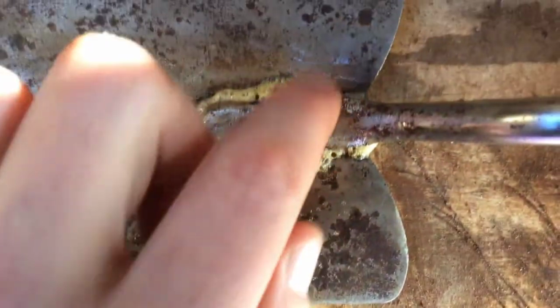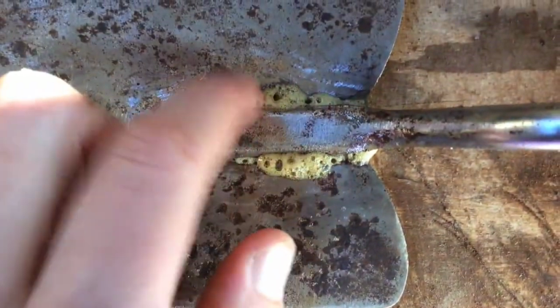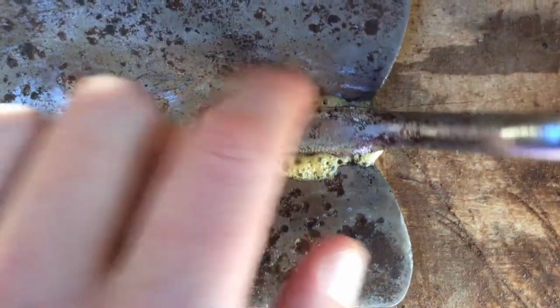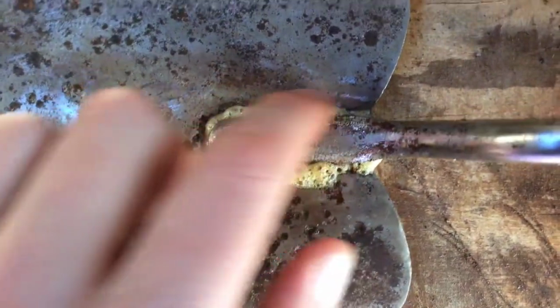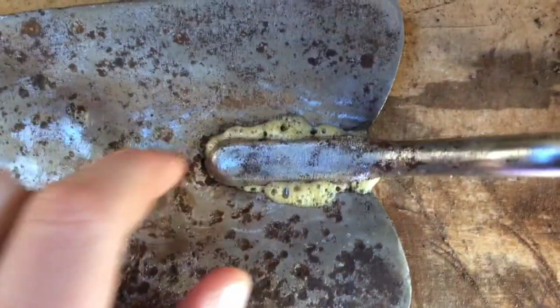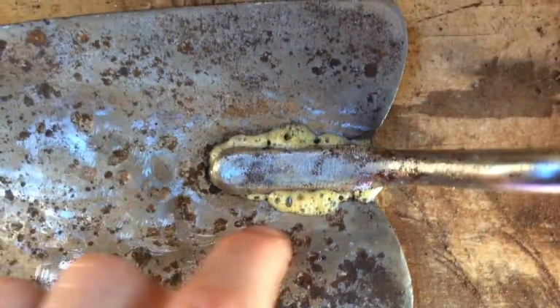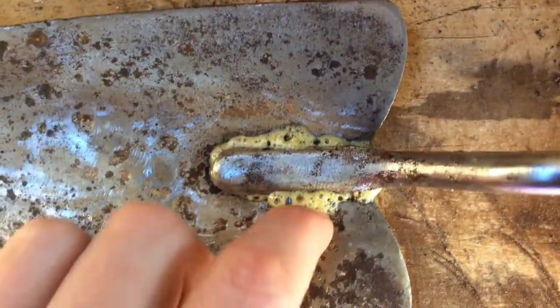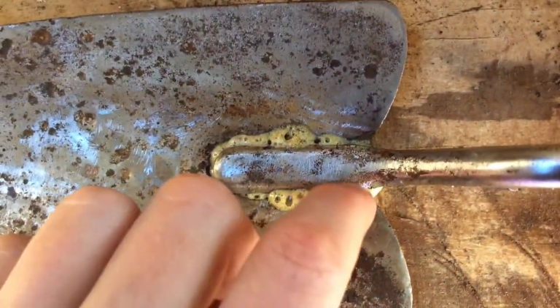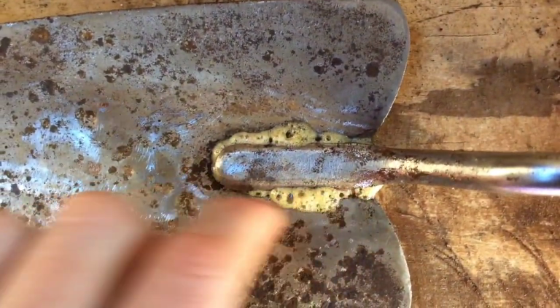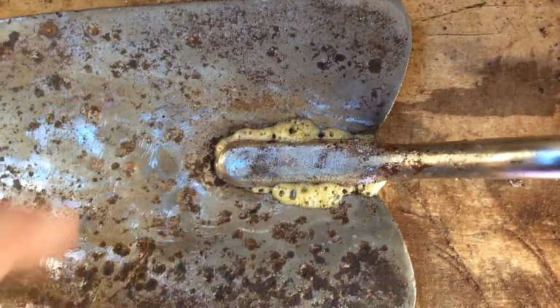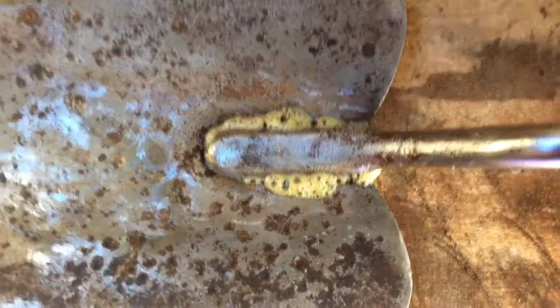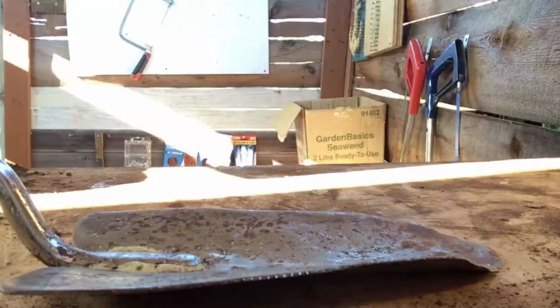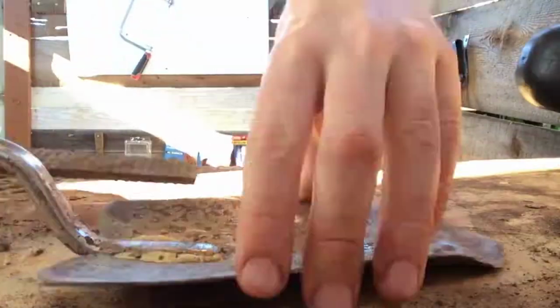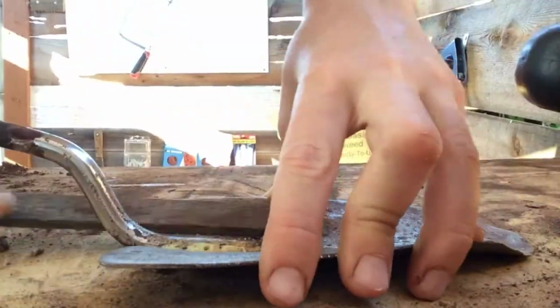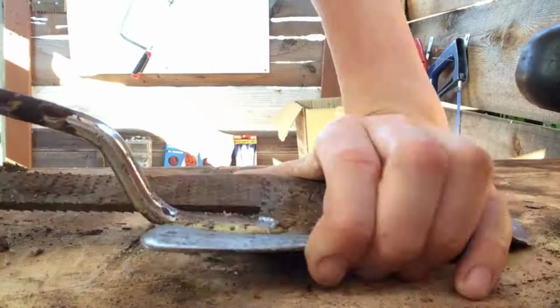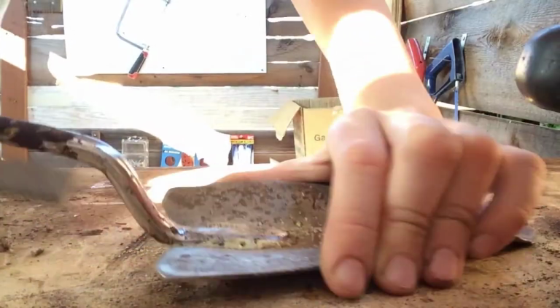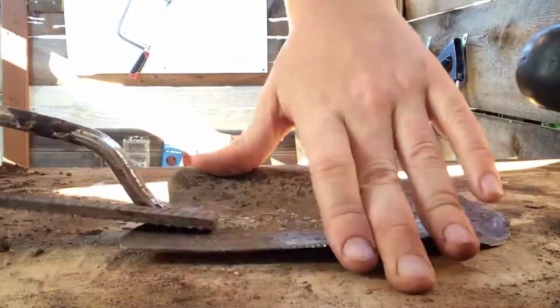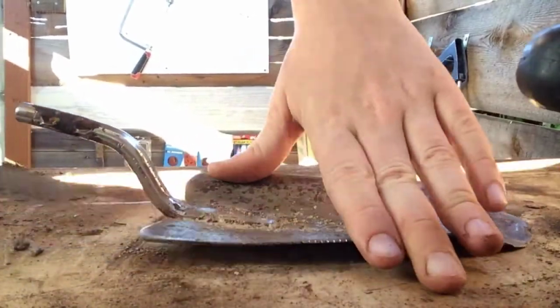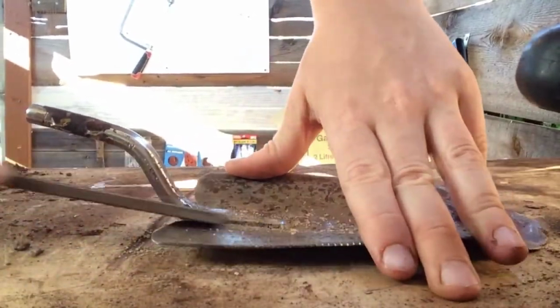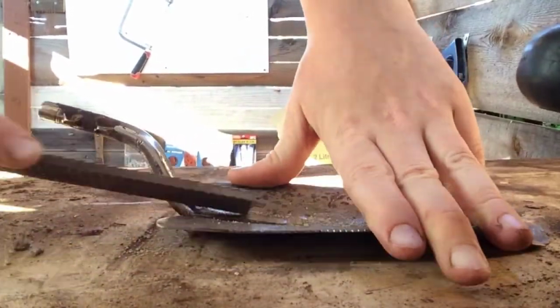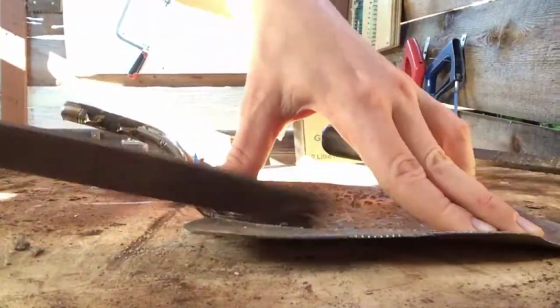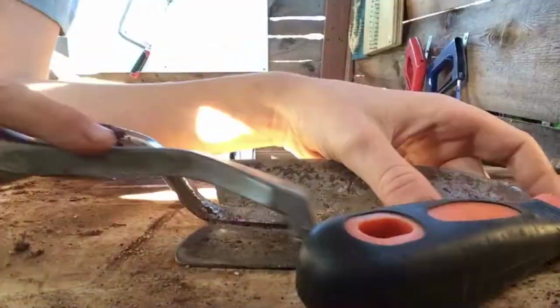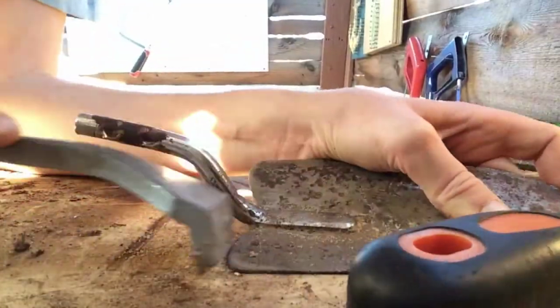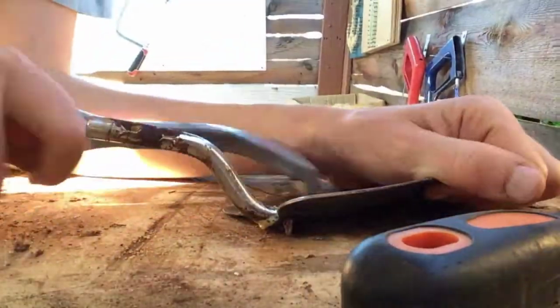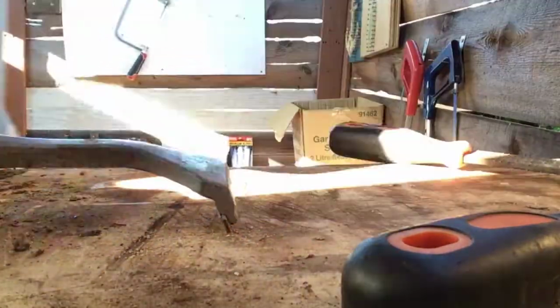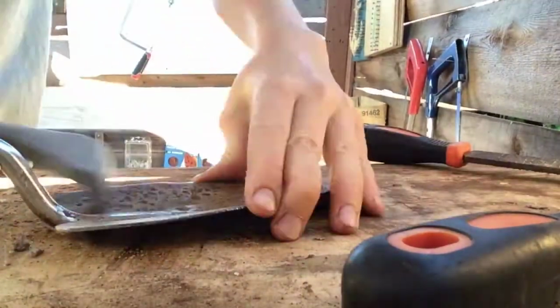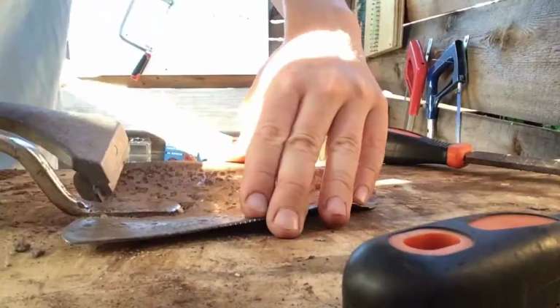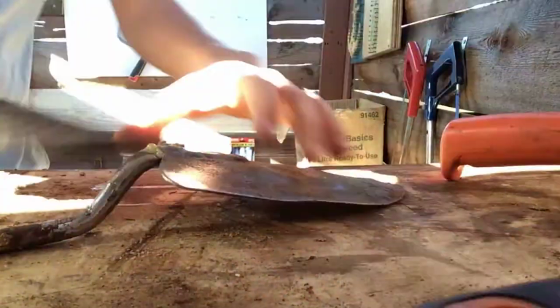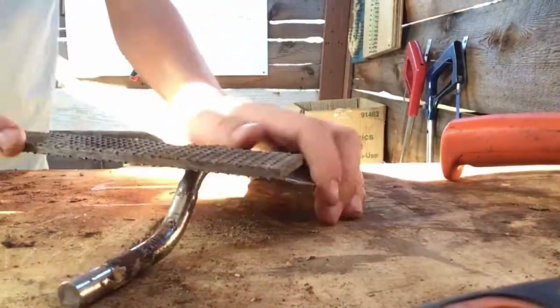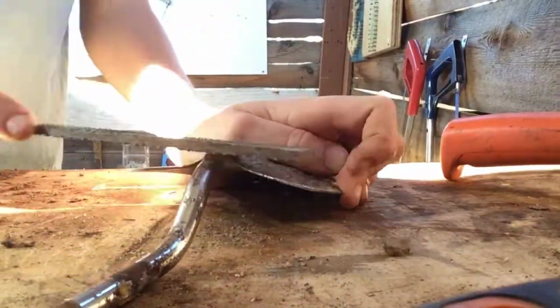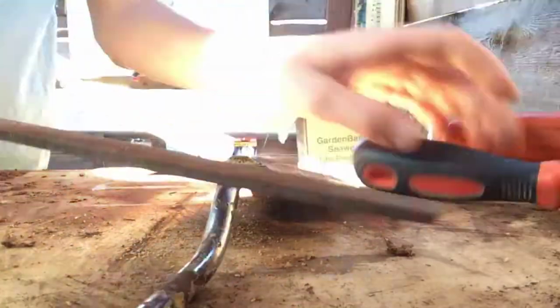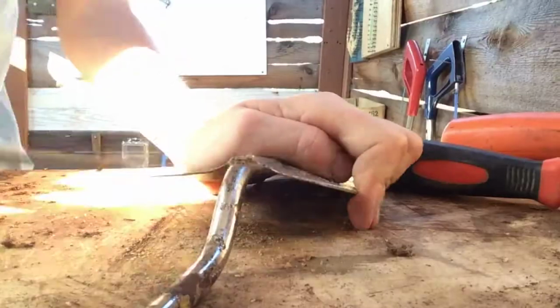So the downside about using Gorilla Glue is that it squeezes out a lot, so I'm just going to have to remove all the squeeze-out.